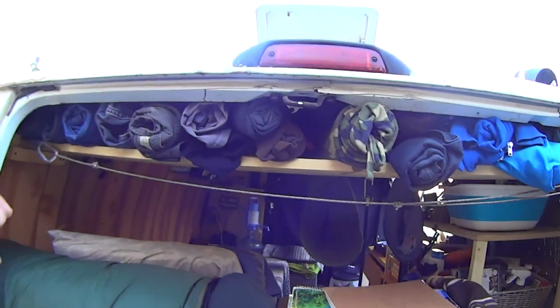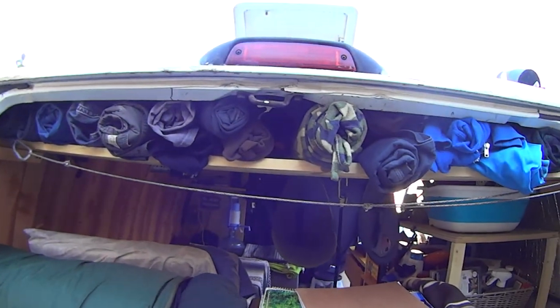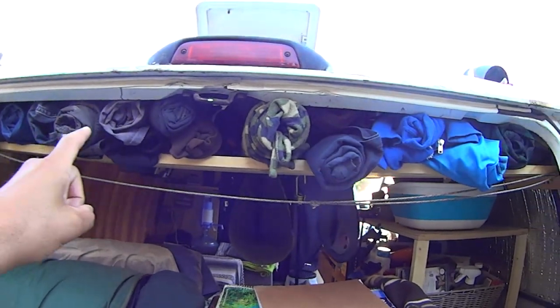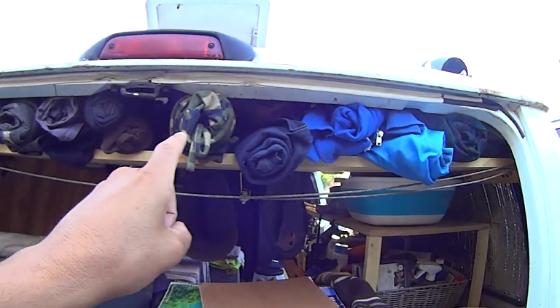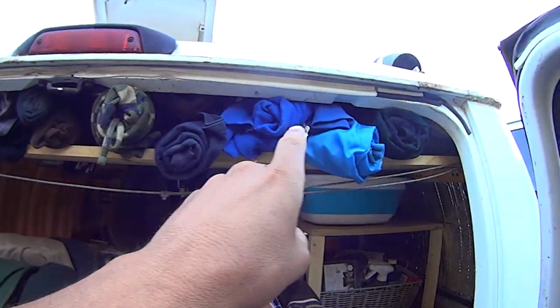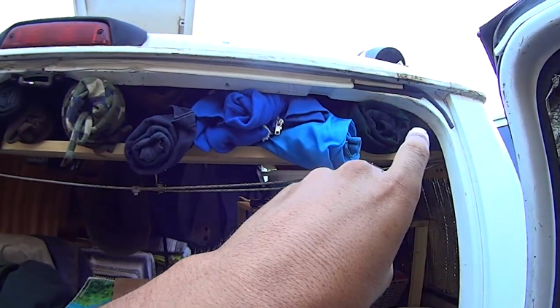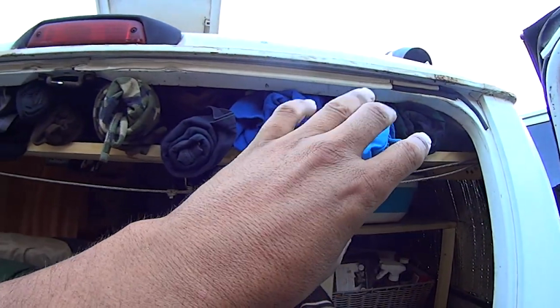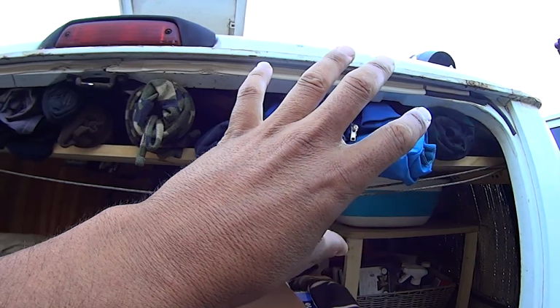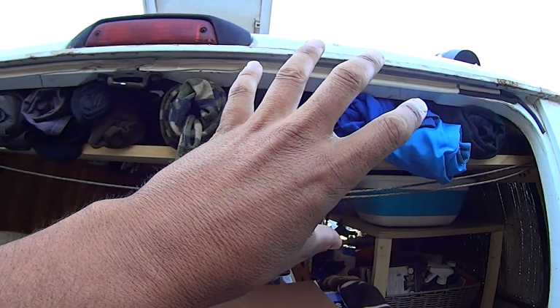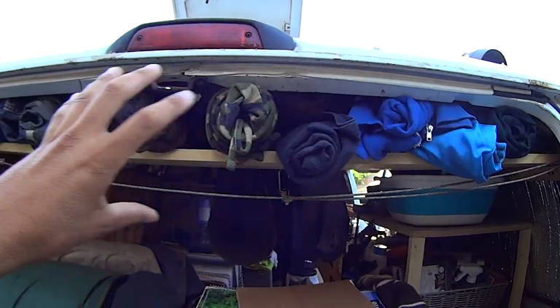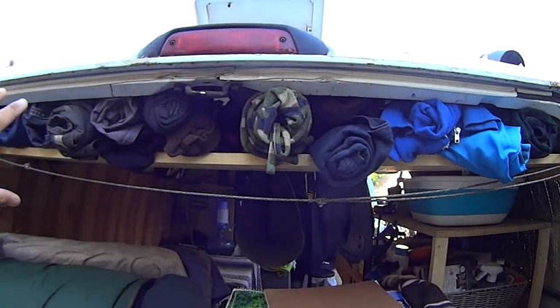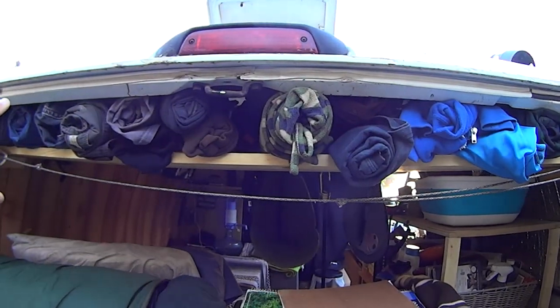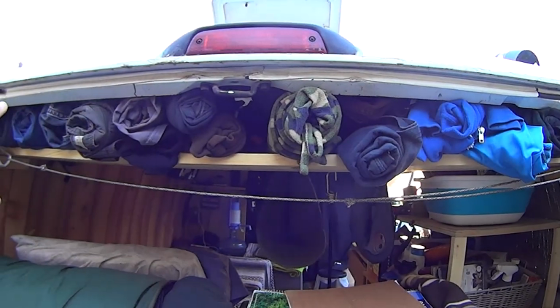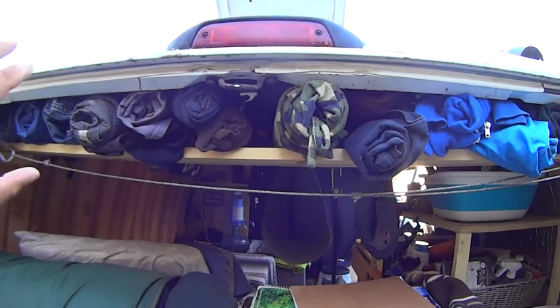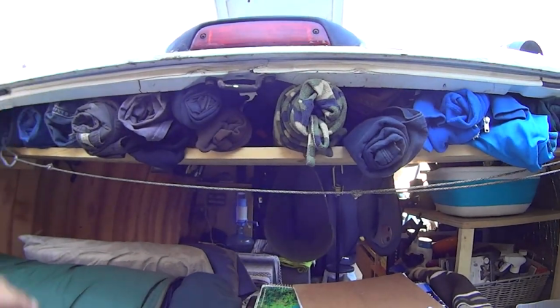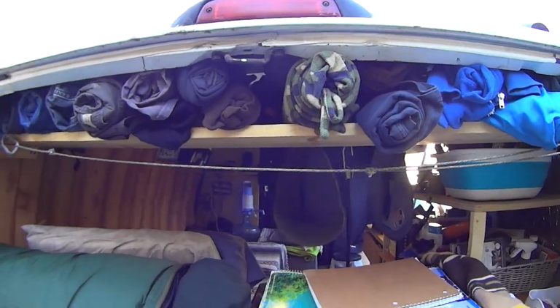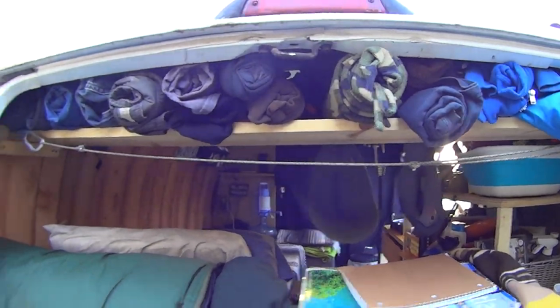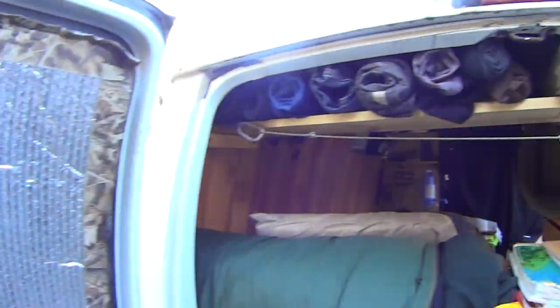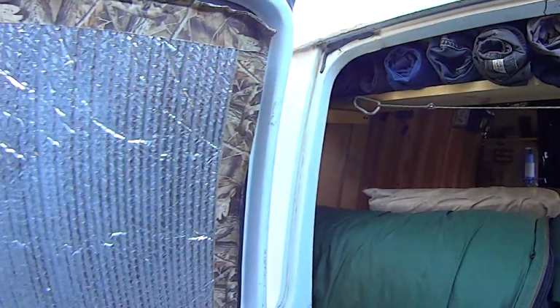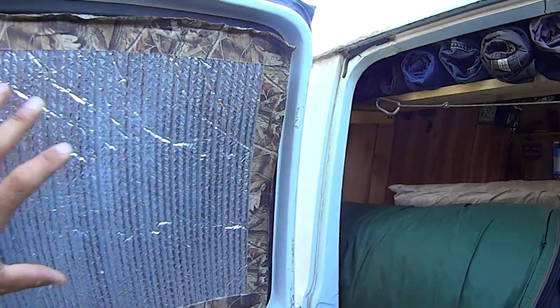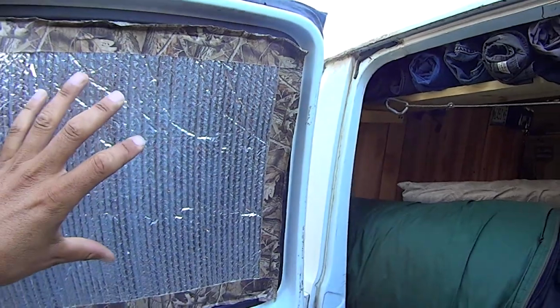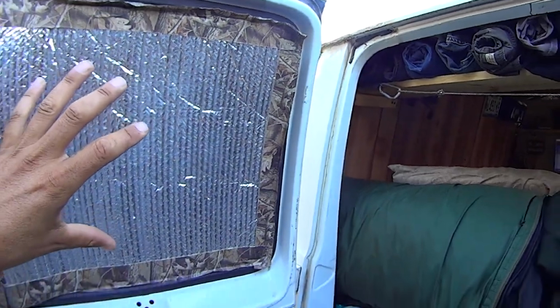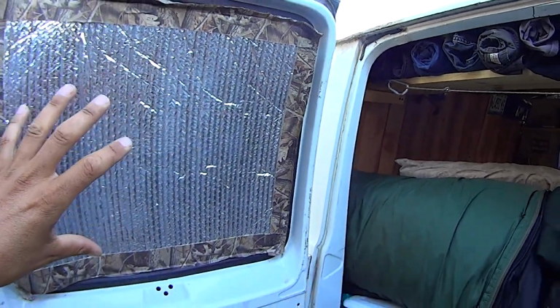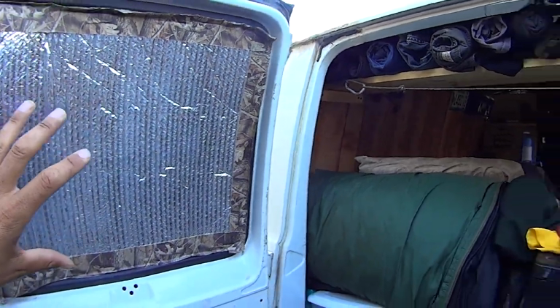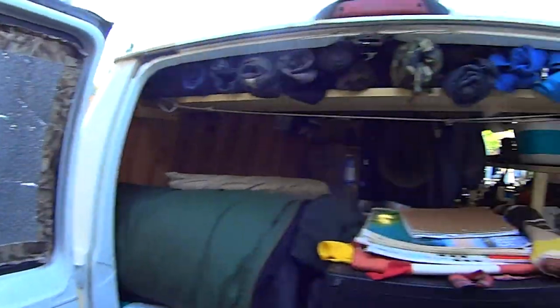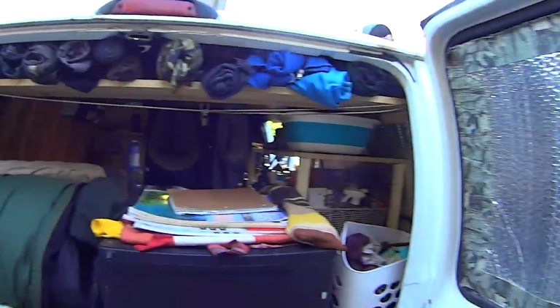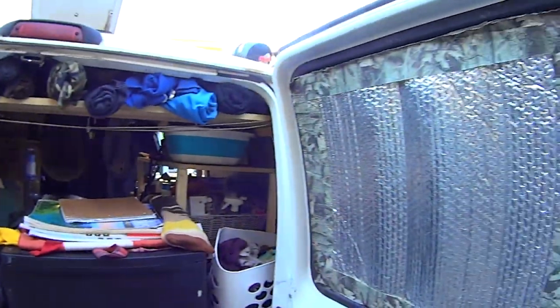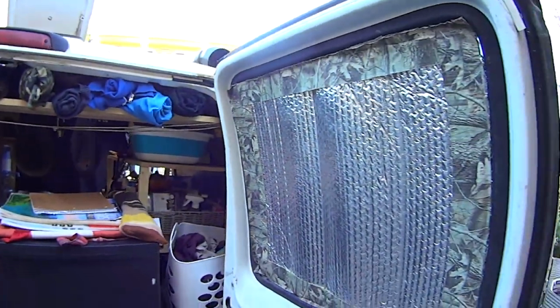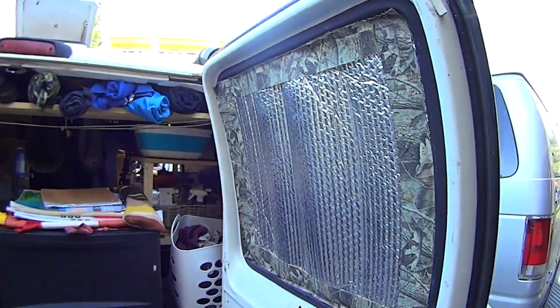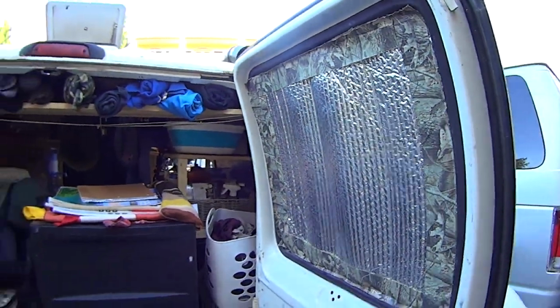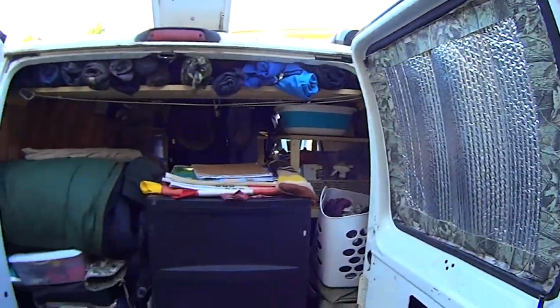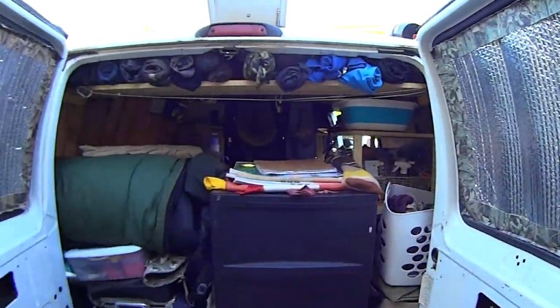As you can see, I do have a shelf along the back that I keep the majority of my clothes rolled up and stored up there. I usually keep Reflectix in the windows to keep the sun out. It helps with keeping the temps down inside the van.